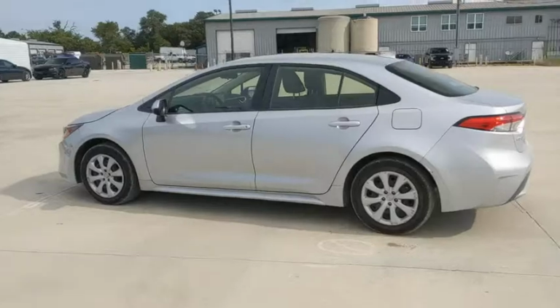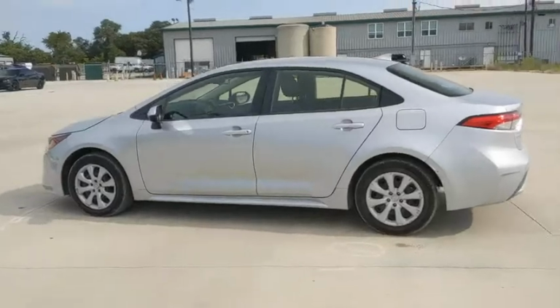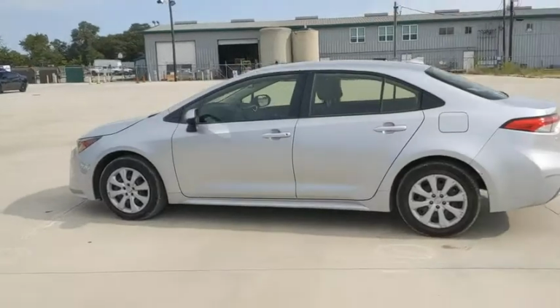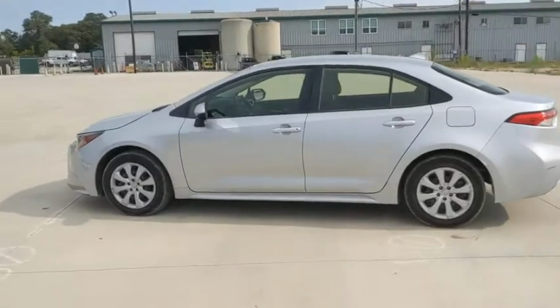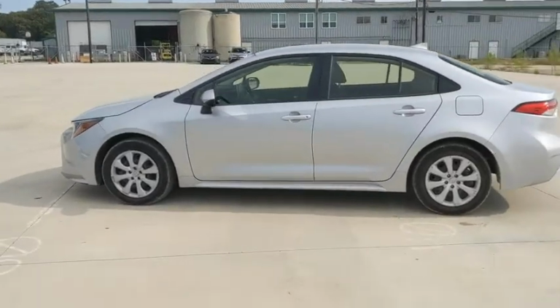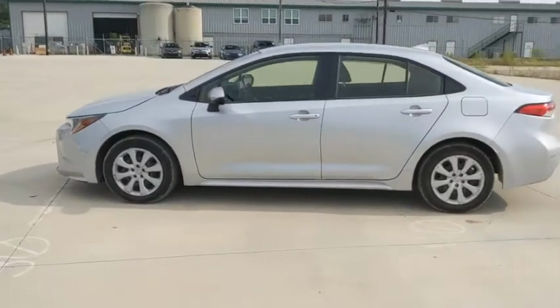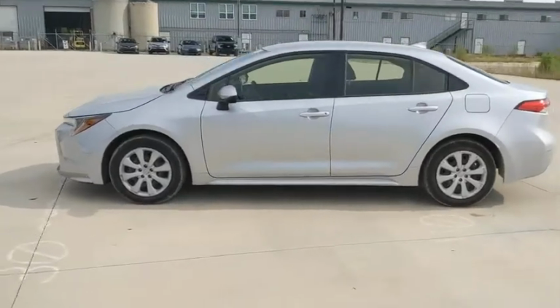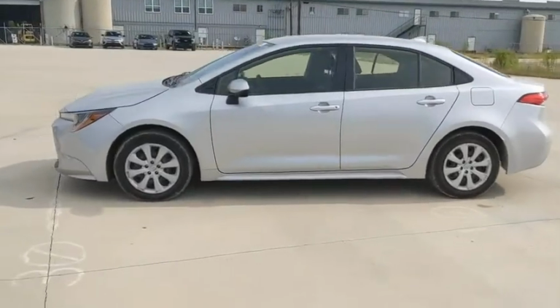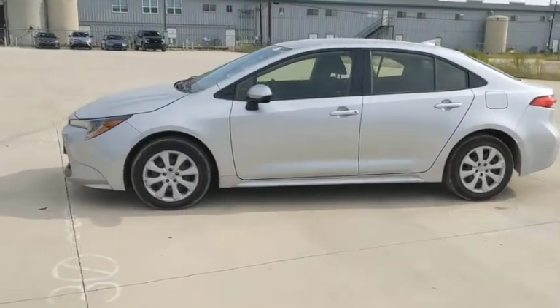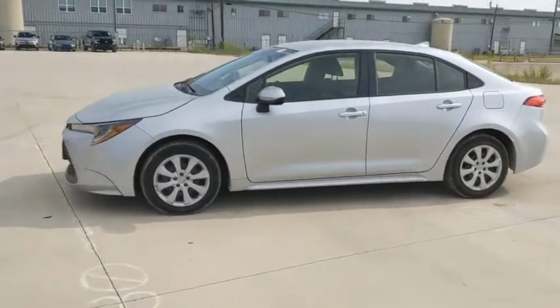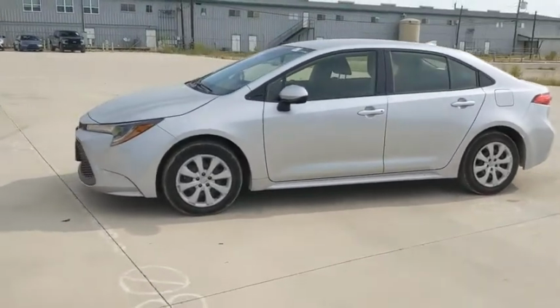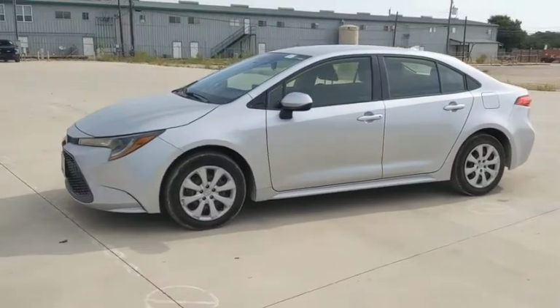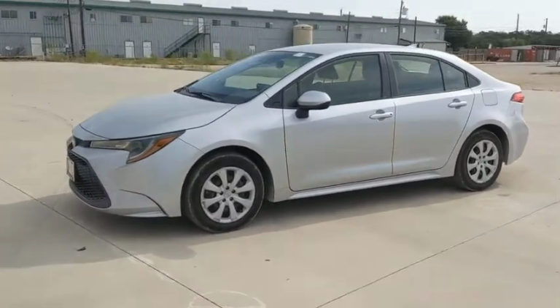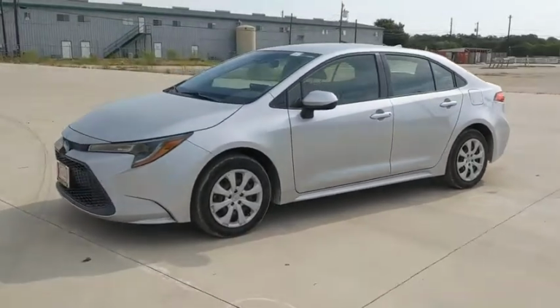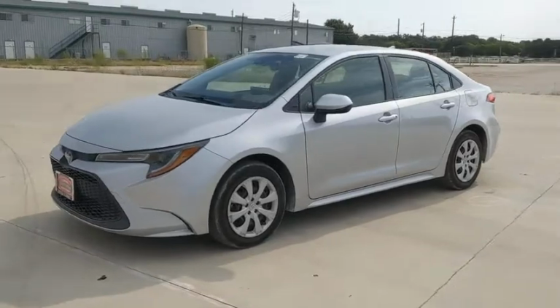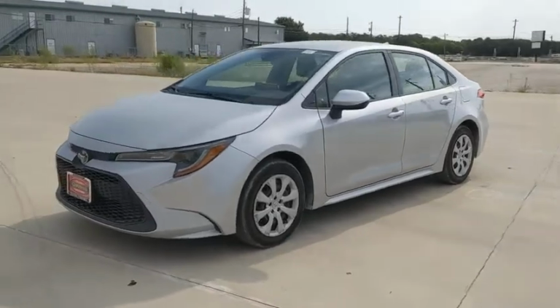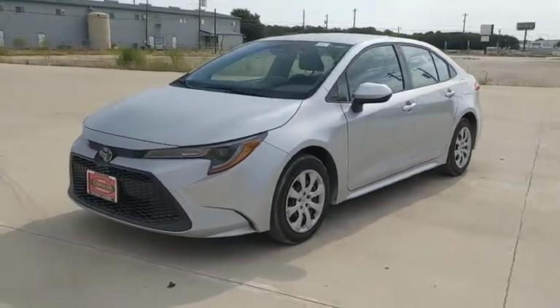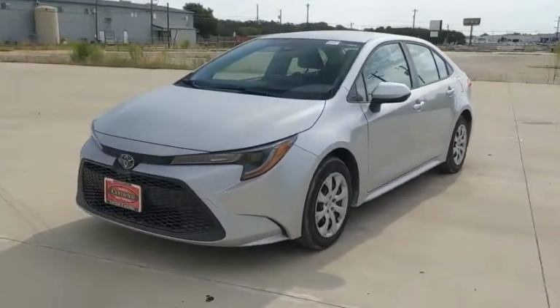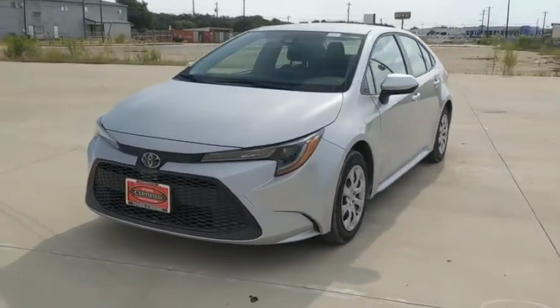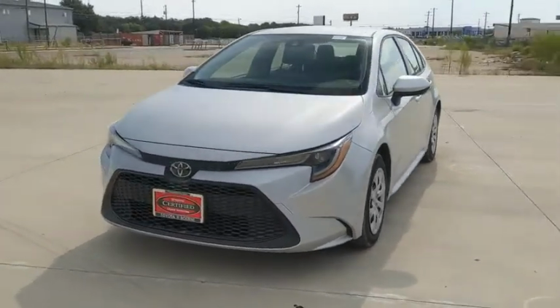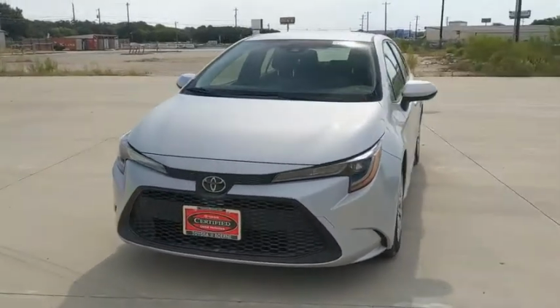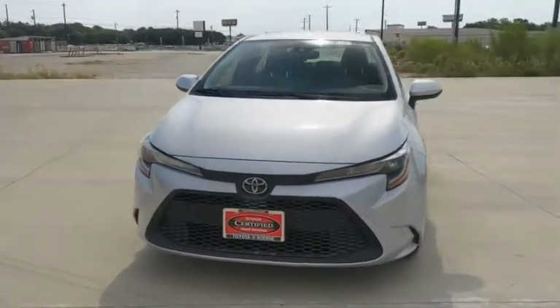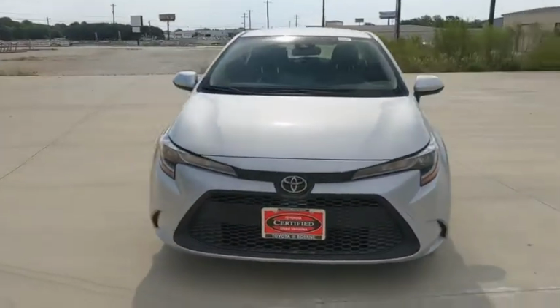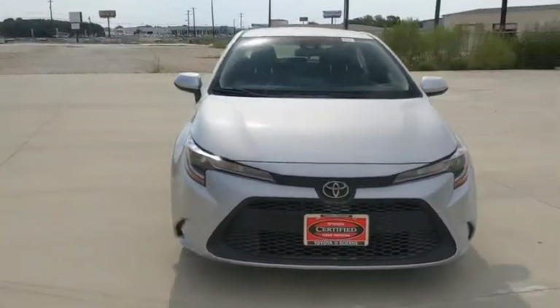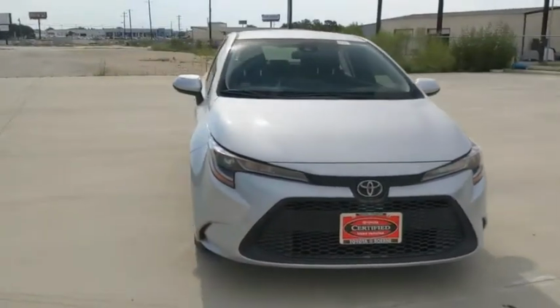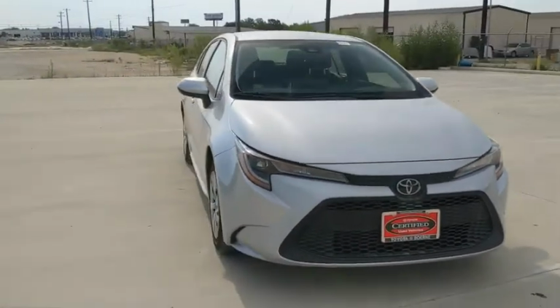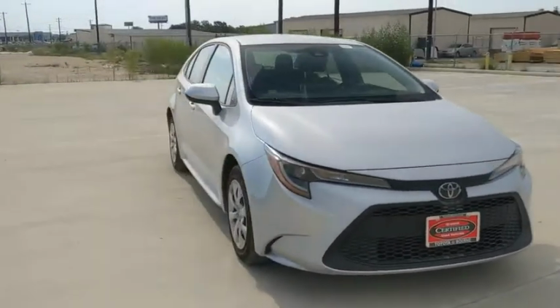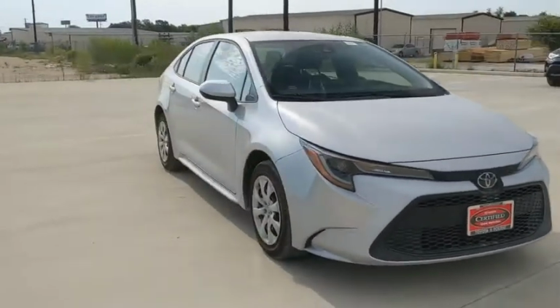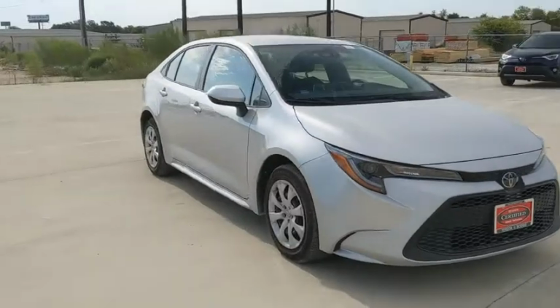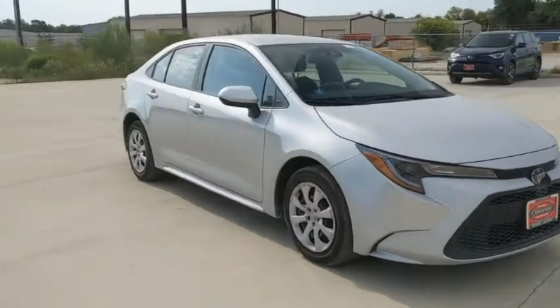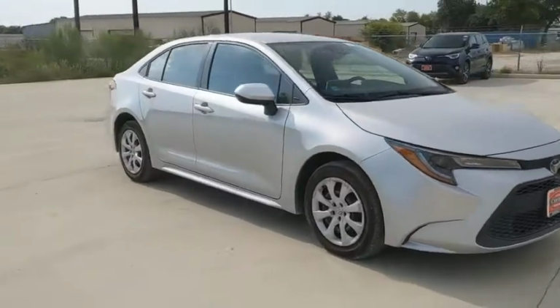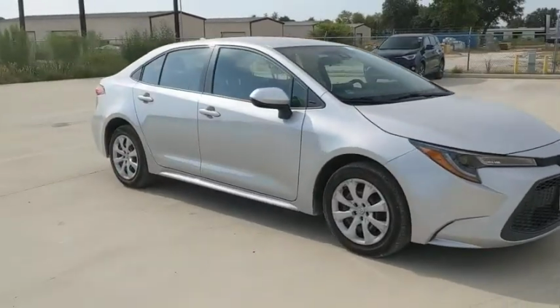Stop by and take a look at the 2020 Toyota Corolla. The Corolla is still a great option for those who want dependability, comfort, and value. This vehicle has less than 30,000 miles.